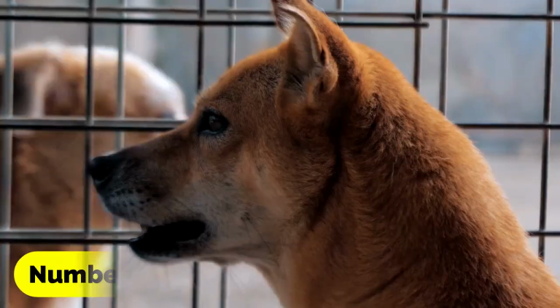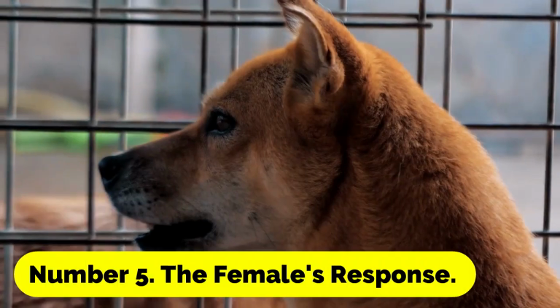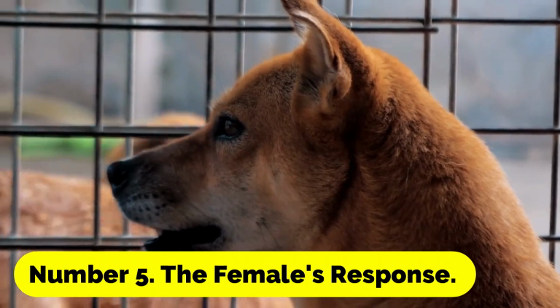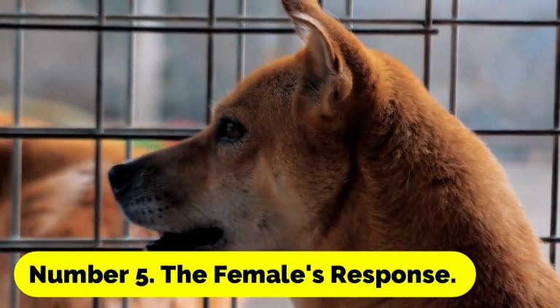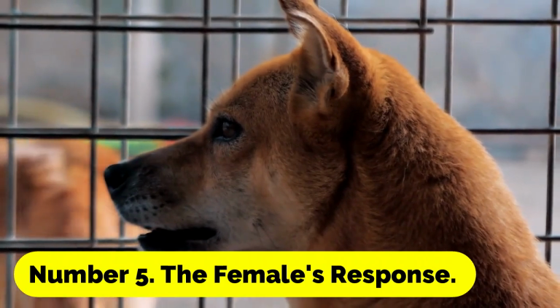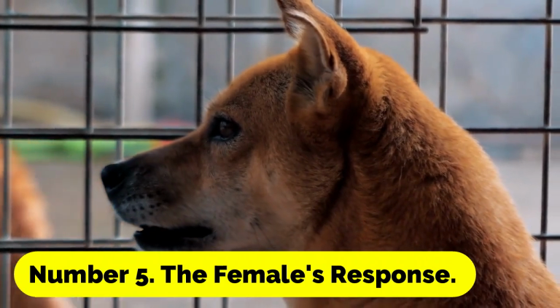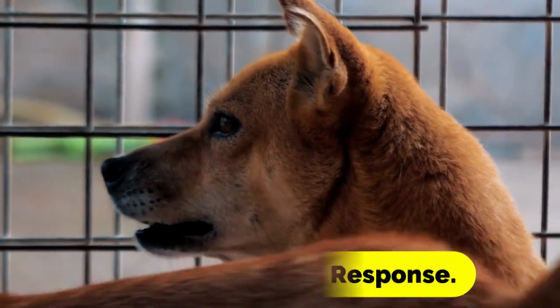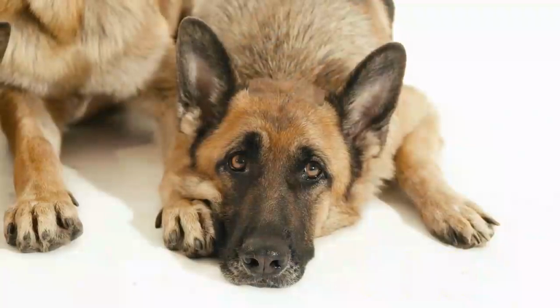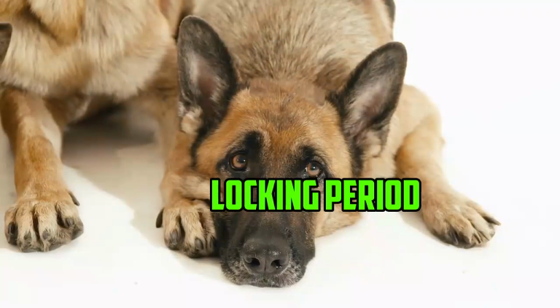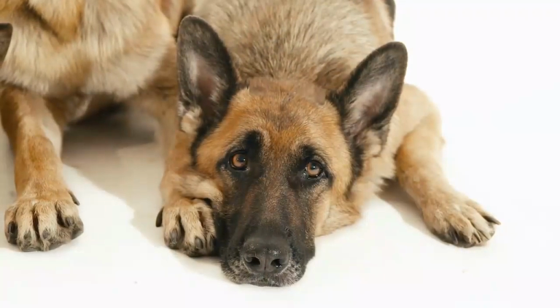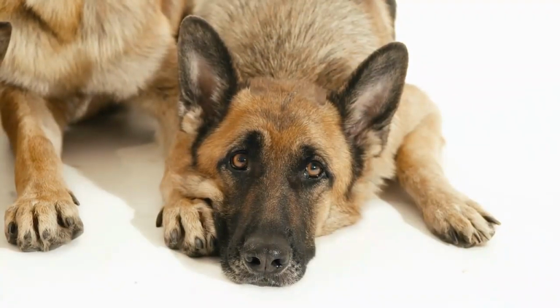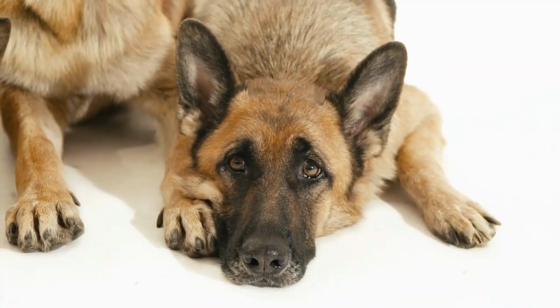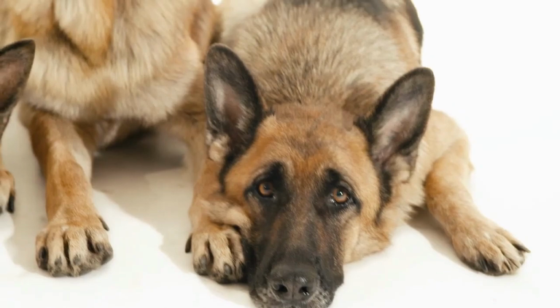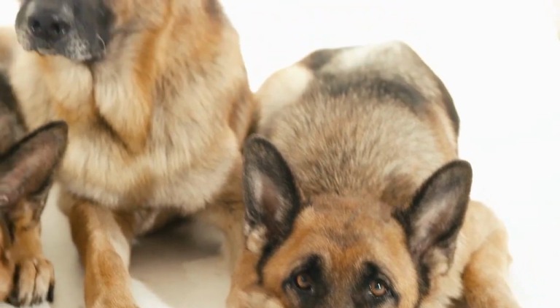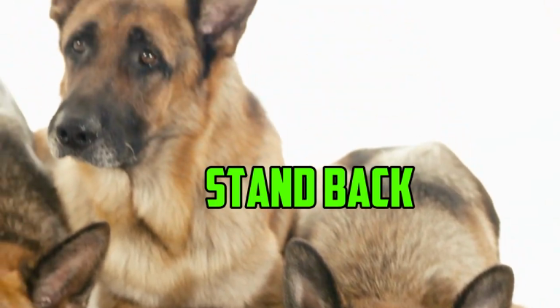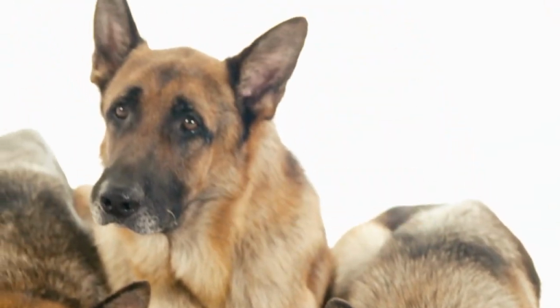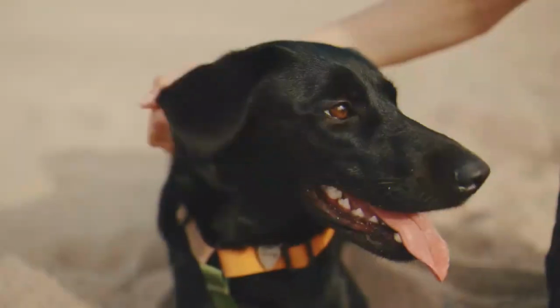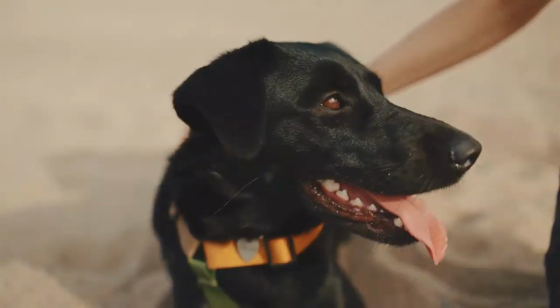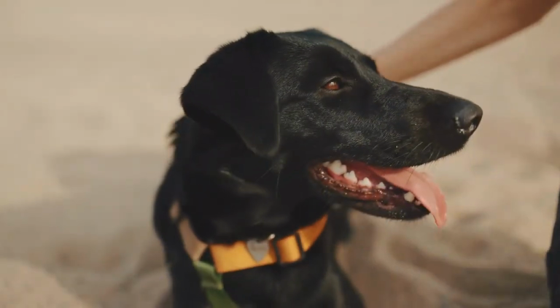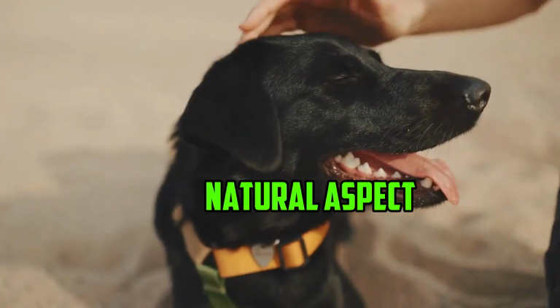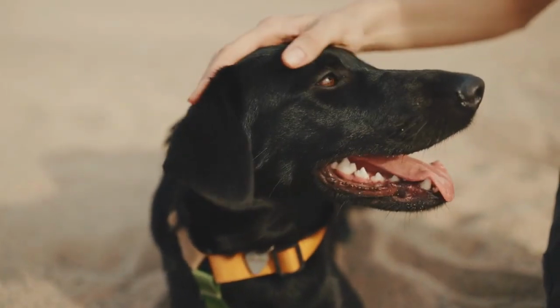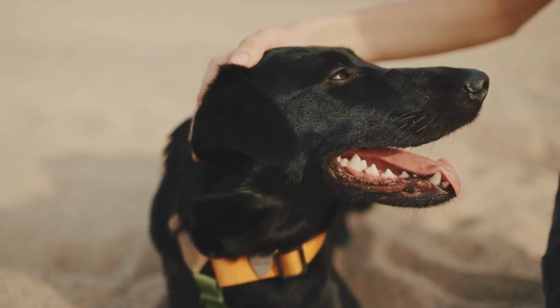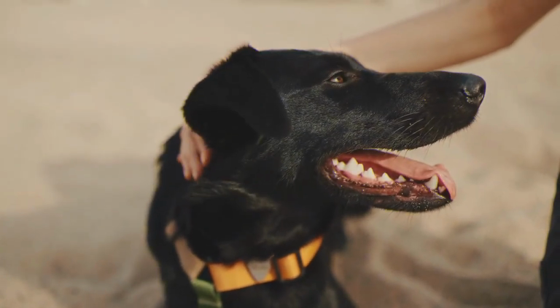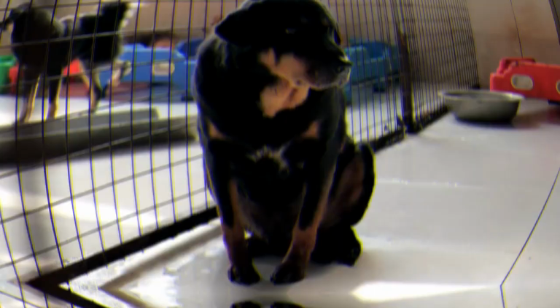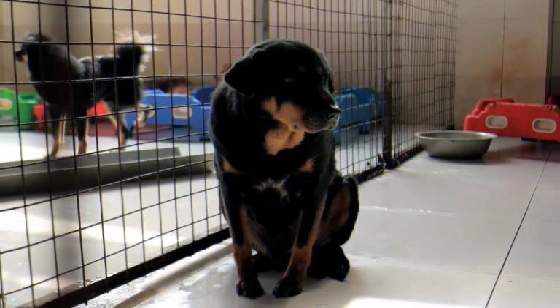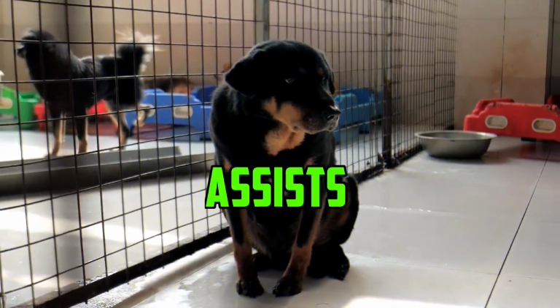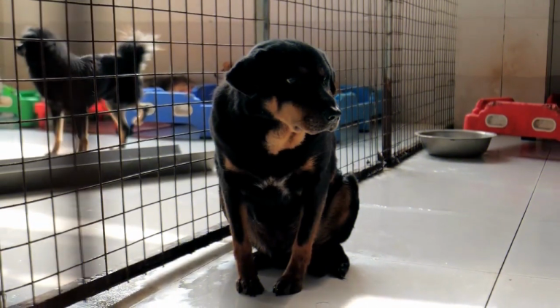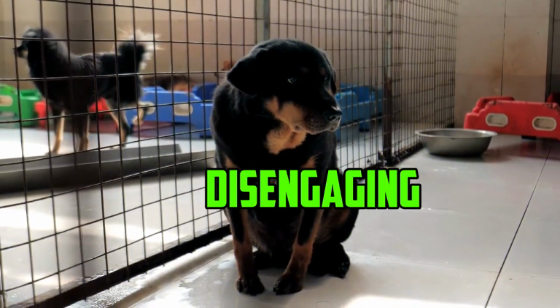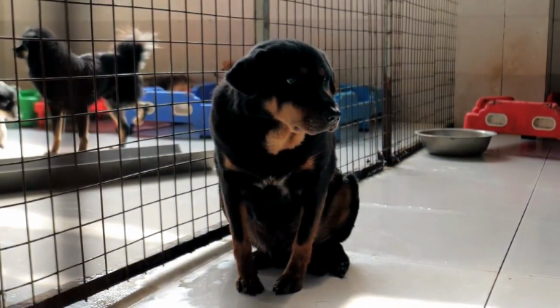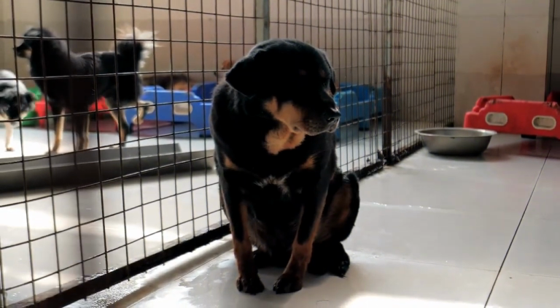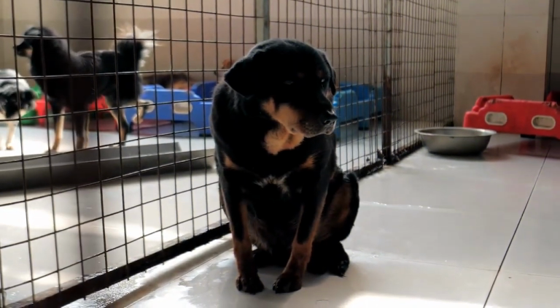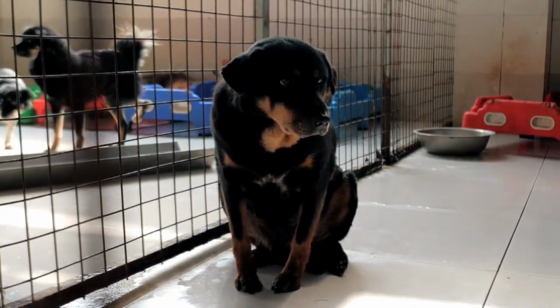Number 5: The Female's Response. After the locking period, the female may turn around and stand back-to-back with the male. This is a natural aspect of the mating process, and it assists the male with disengaging when the lock is released on its own.